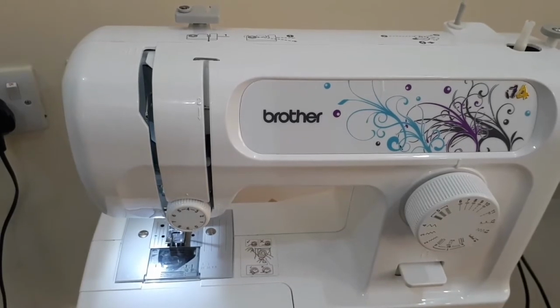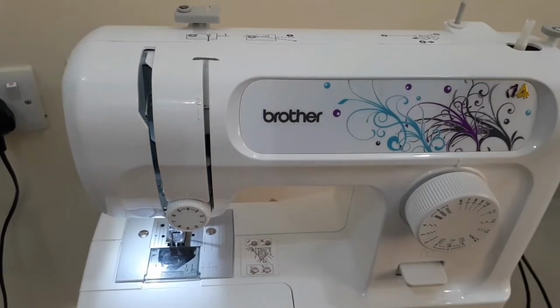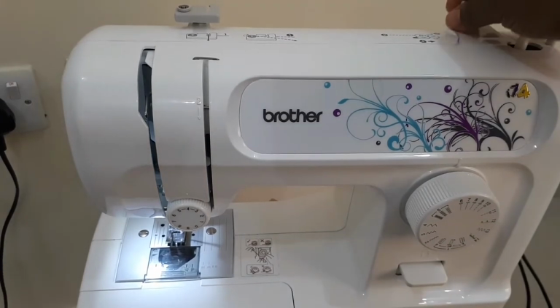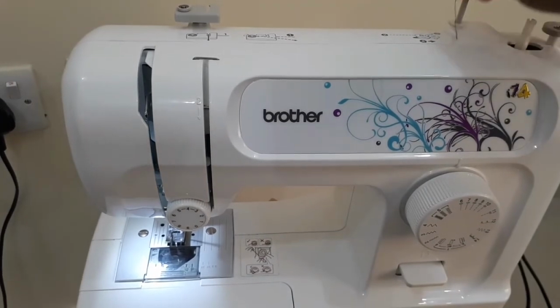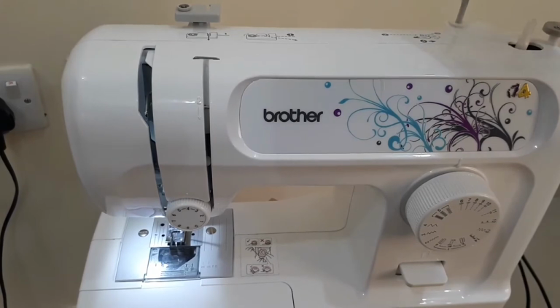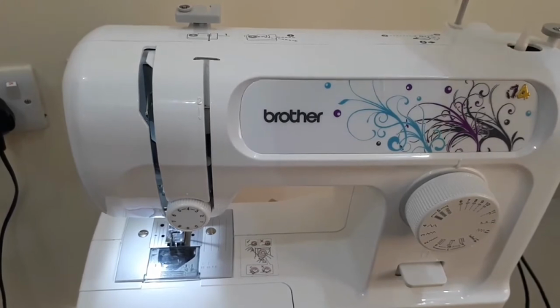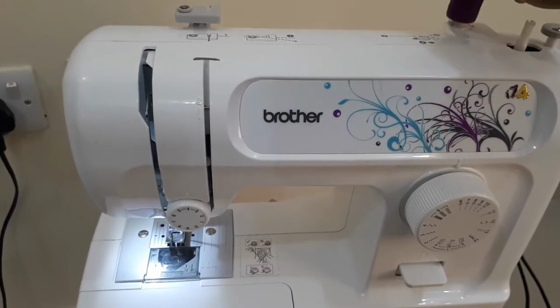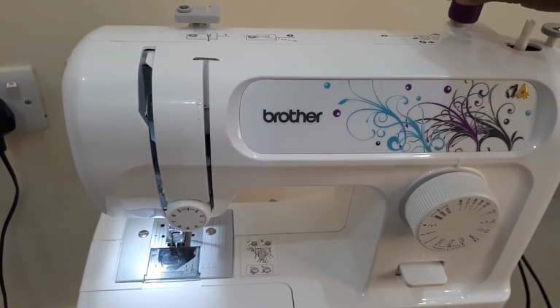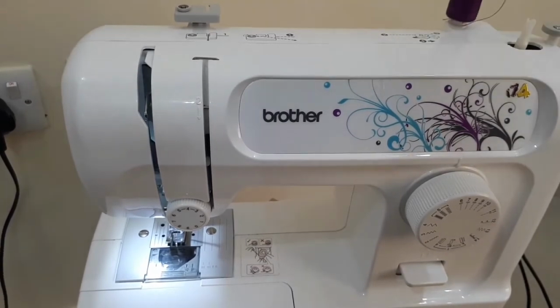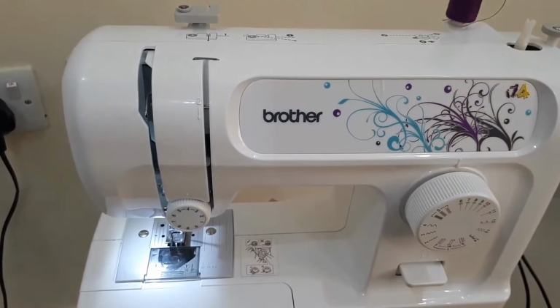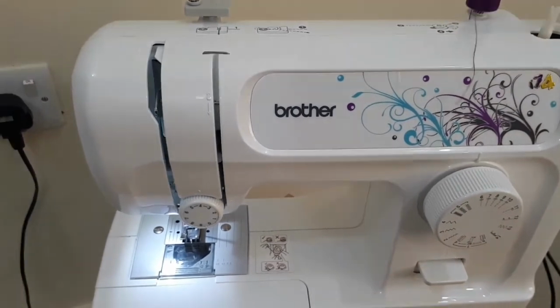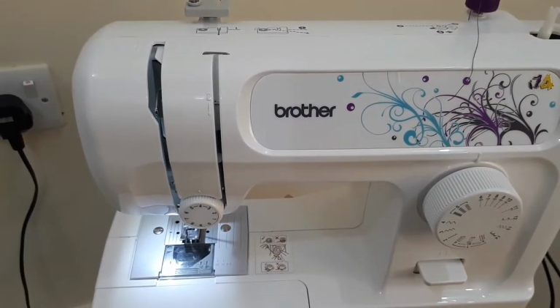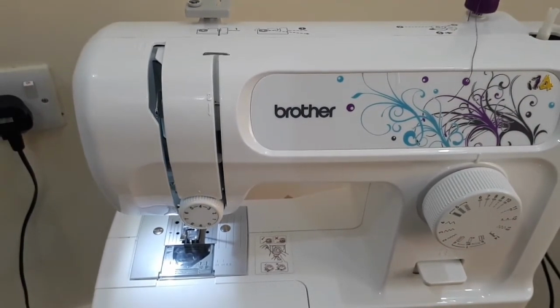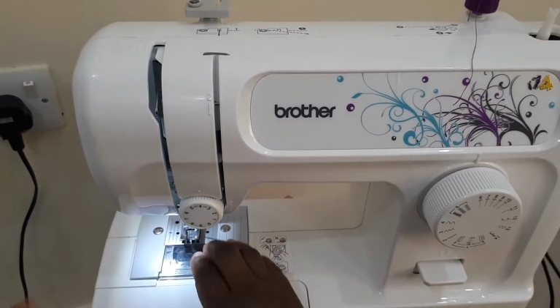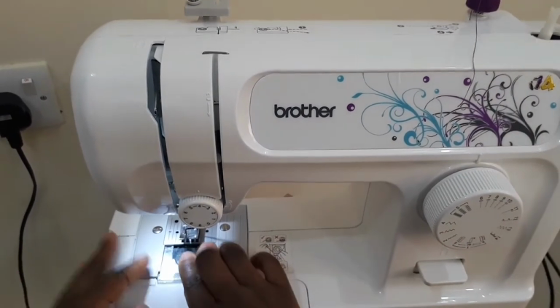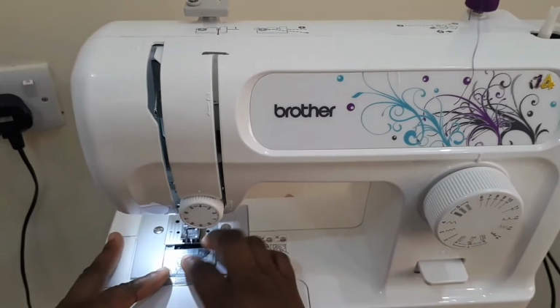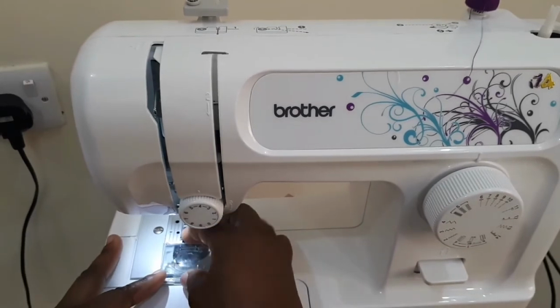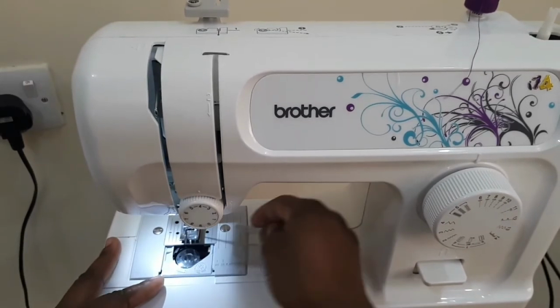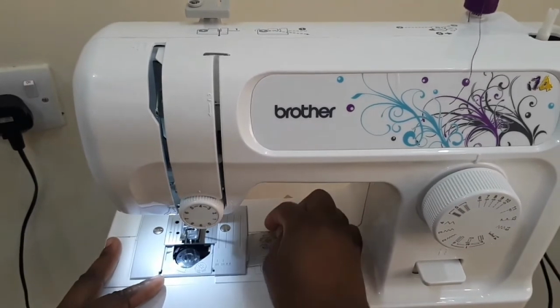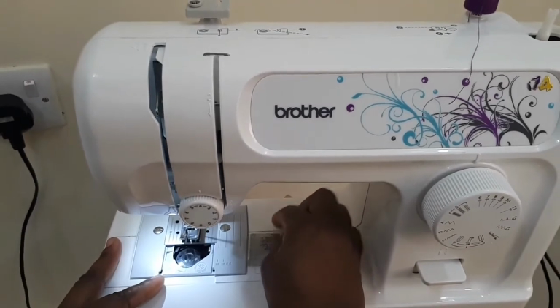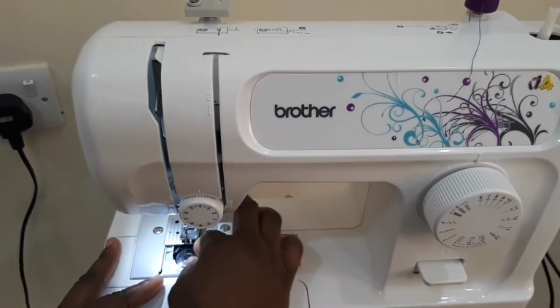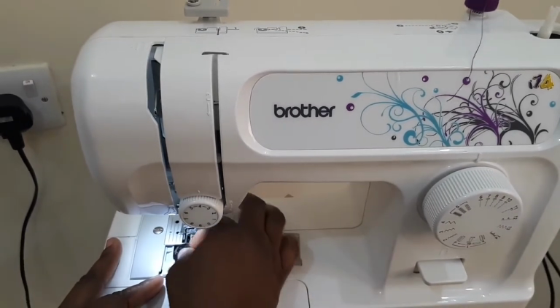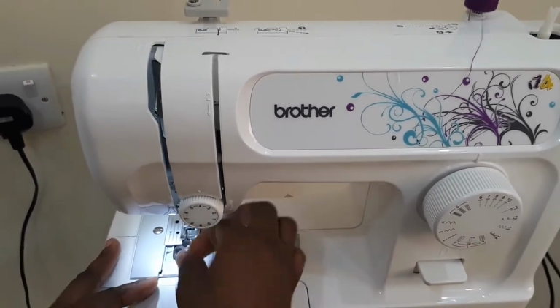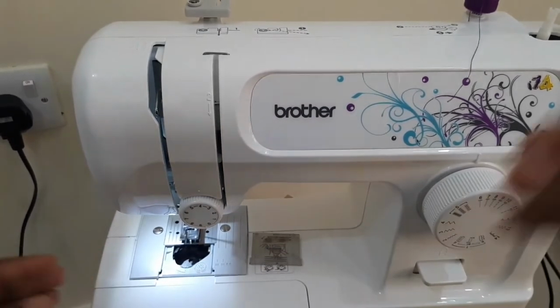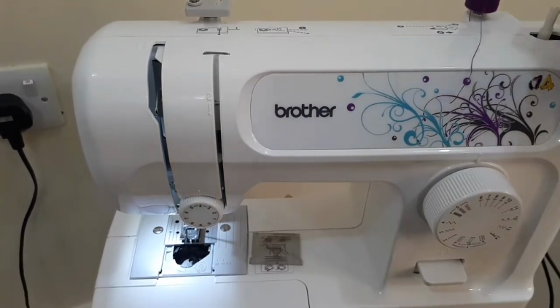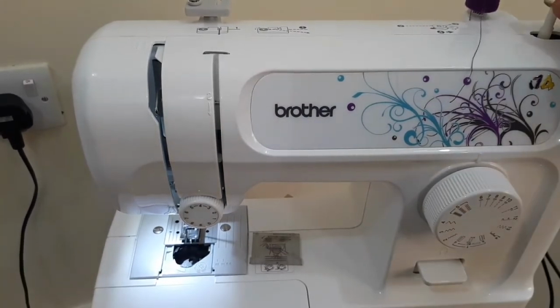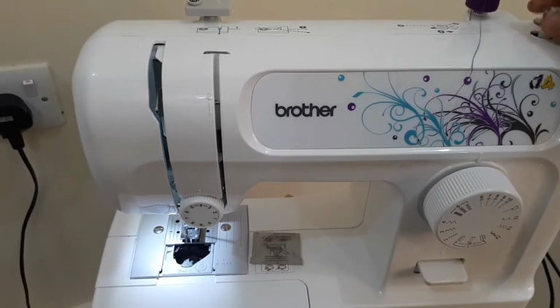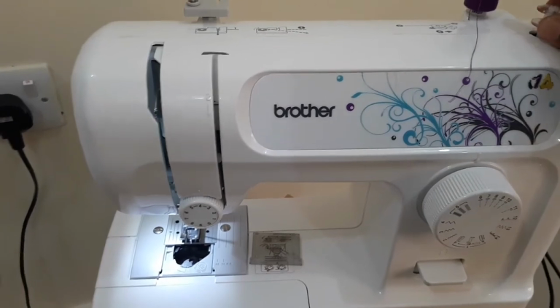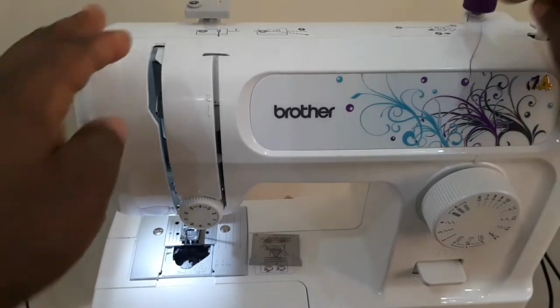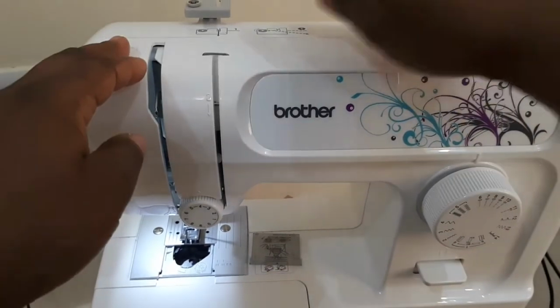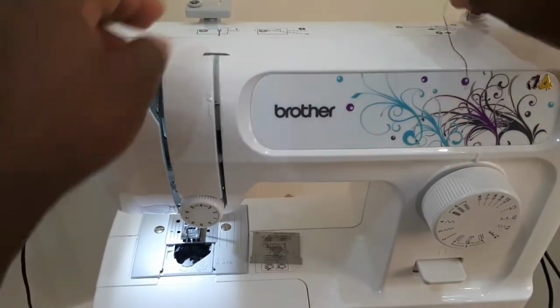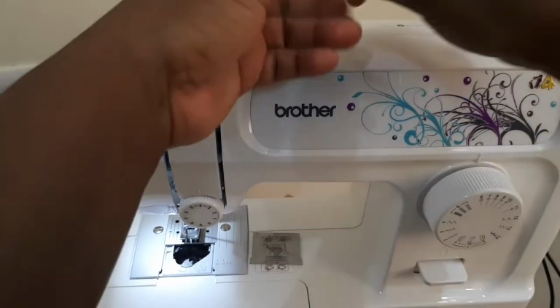The next step is to thread your bobbin. If you are not using a top bobbin, refer to your user guide. Thread the bobbin using the bobbin thread guide.